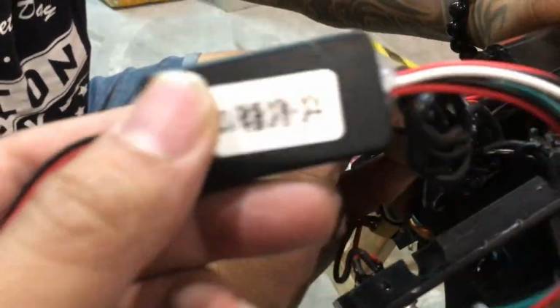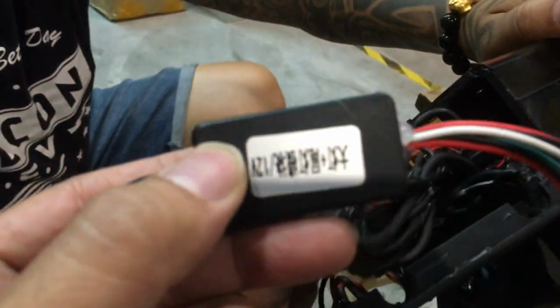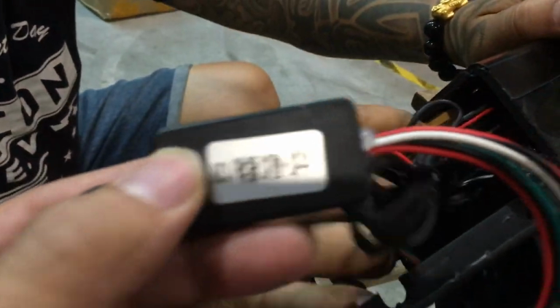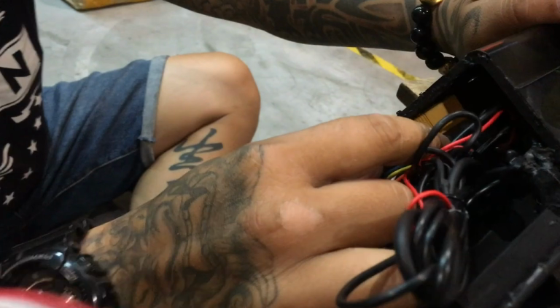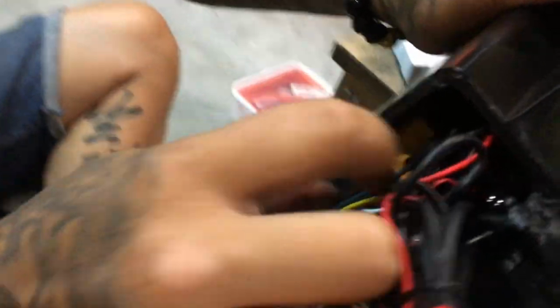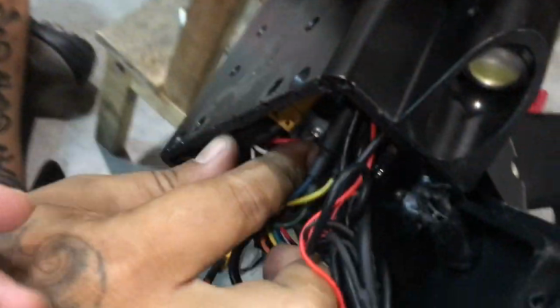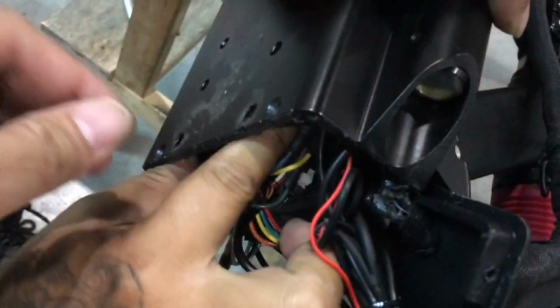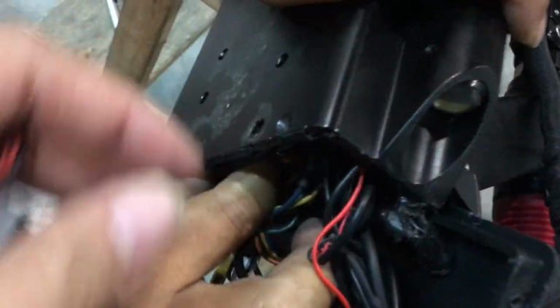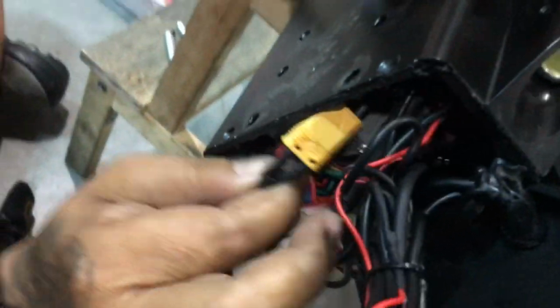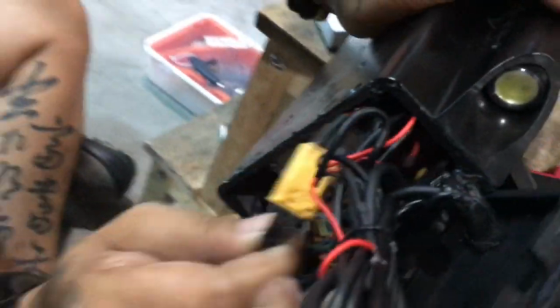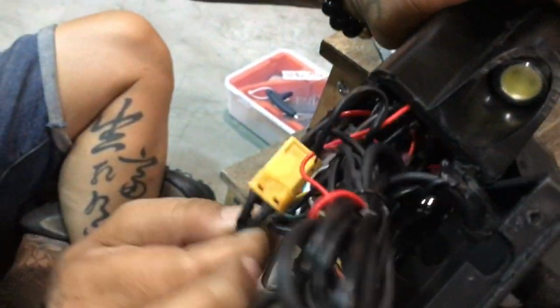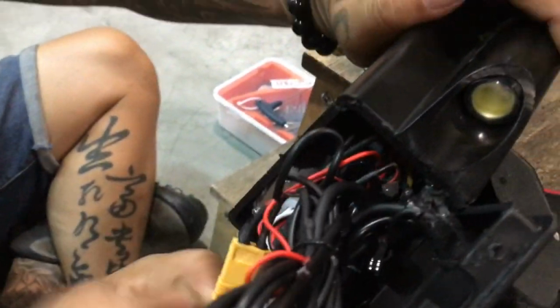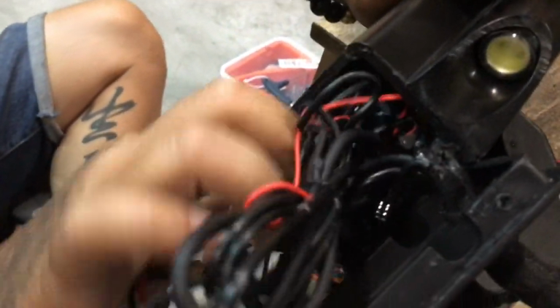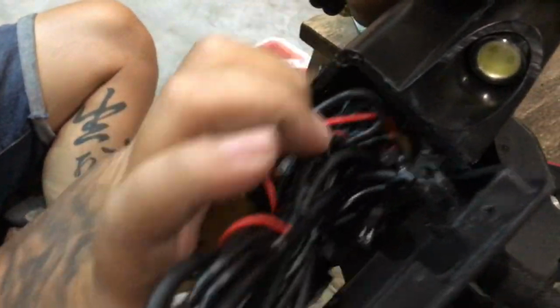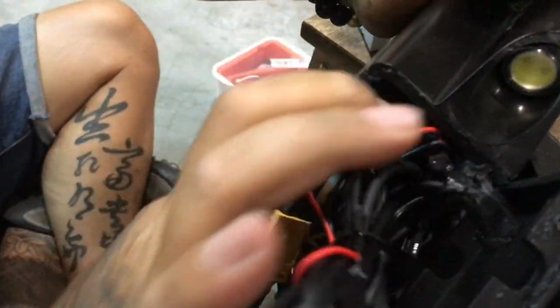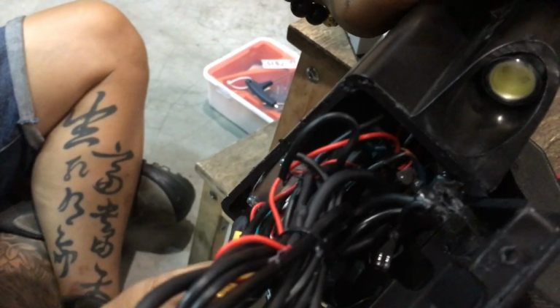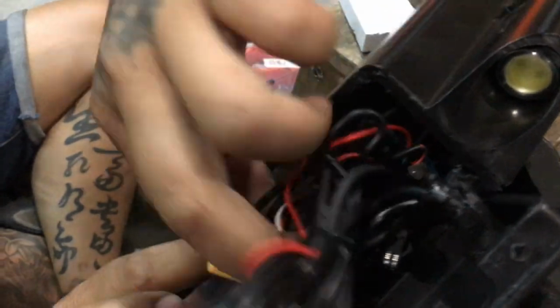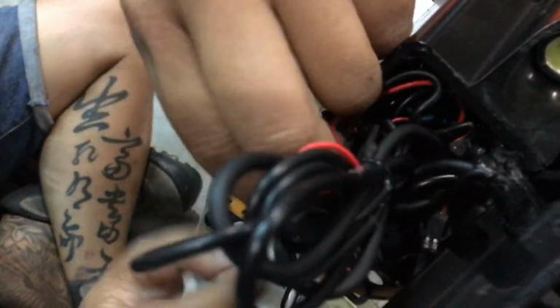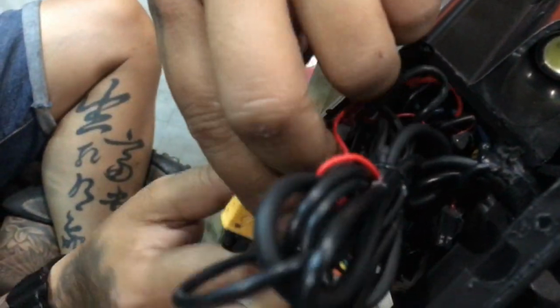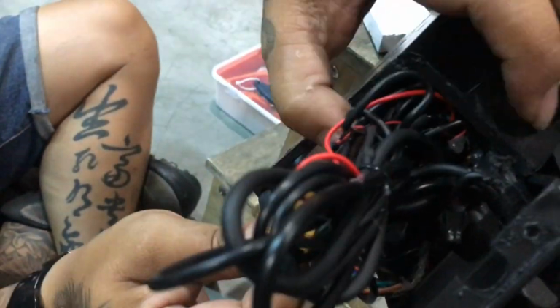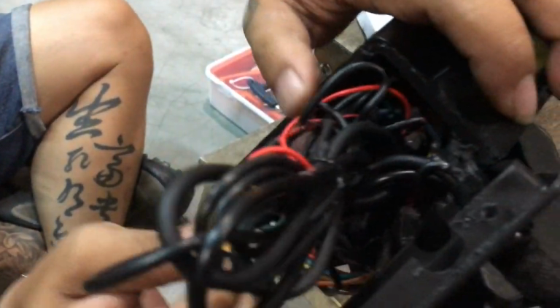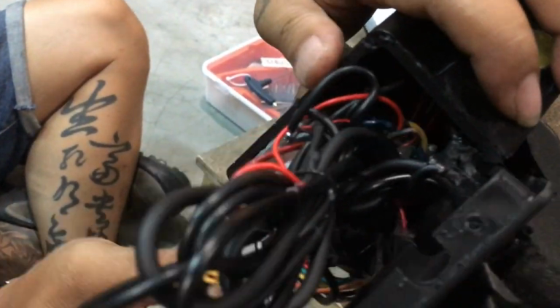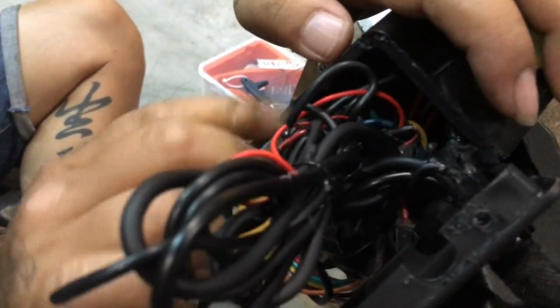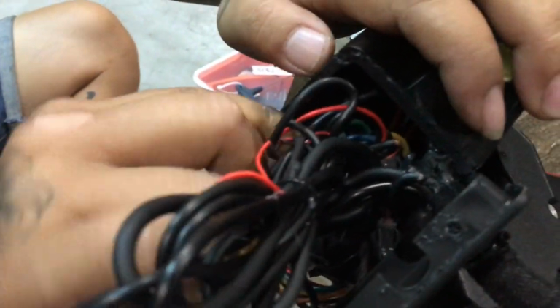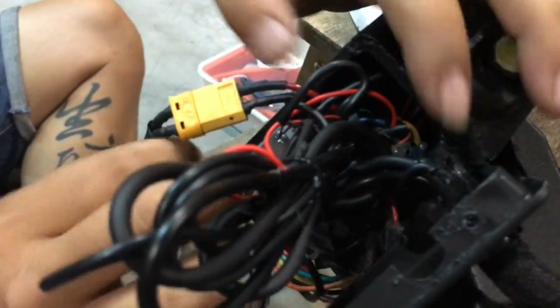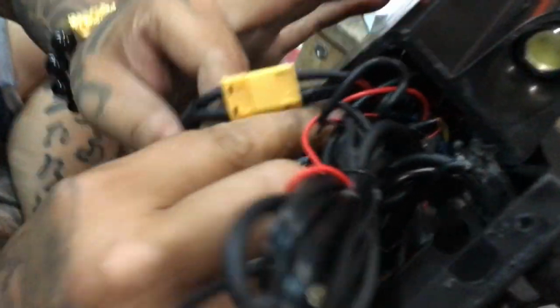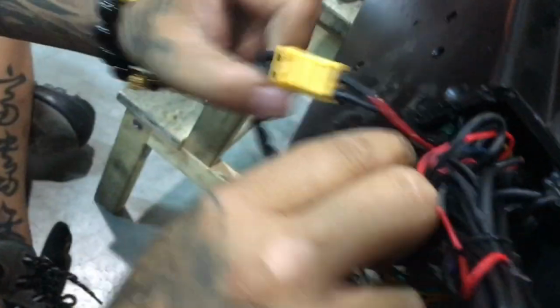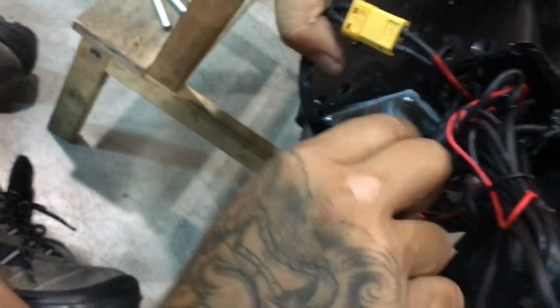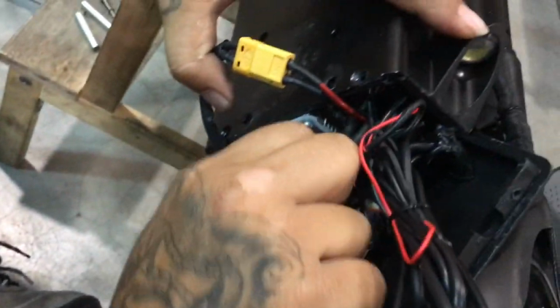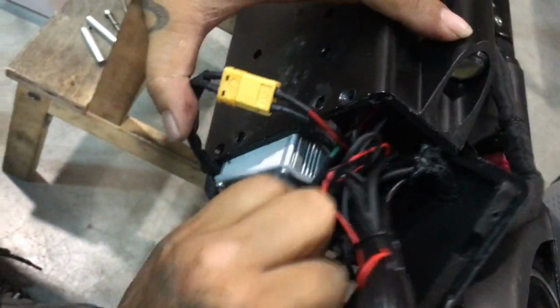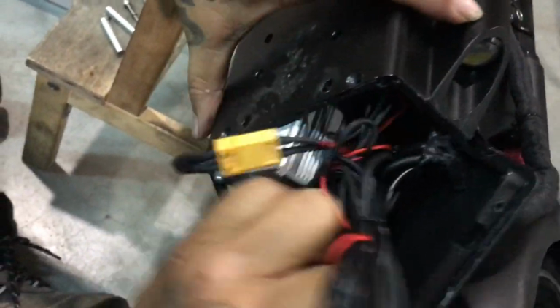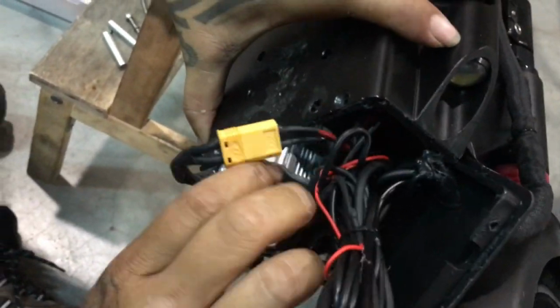So we're going to replace the DC converter. Just pull out all the wires and you should see a DC converter and the controller together. That's the controller right there.